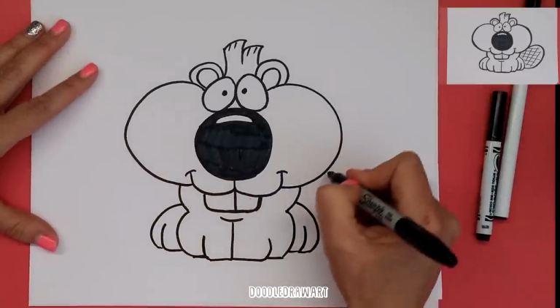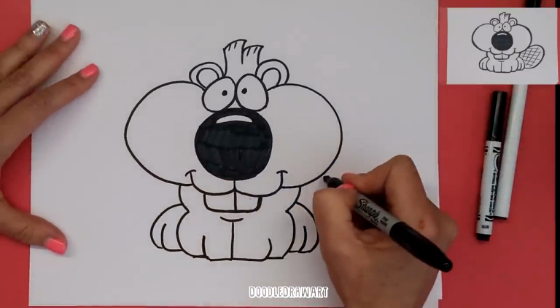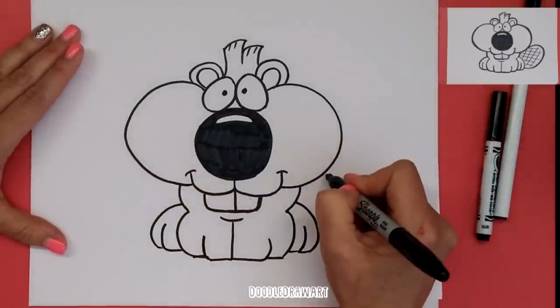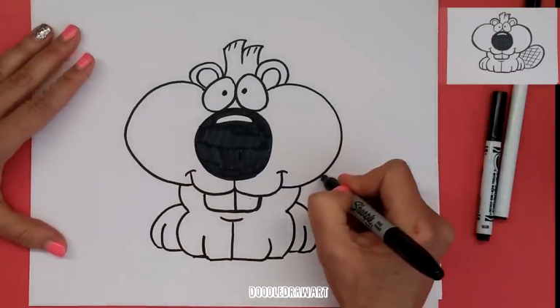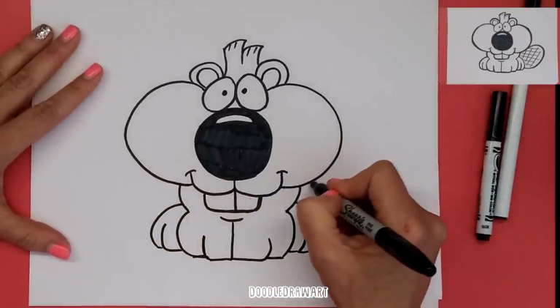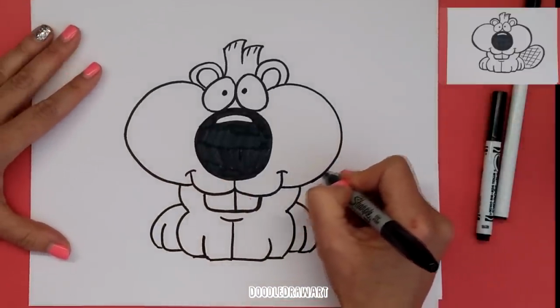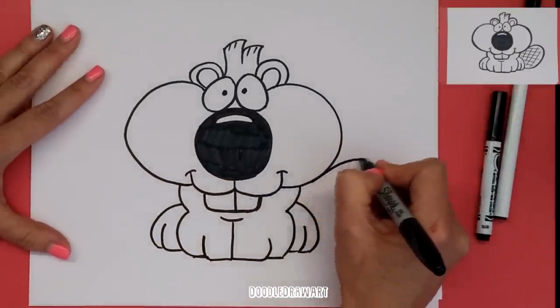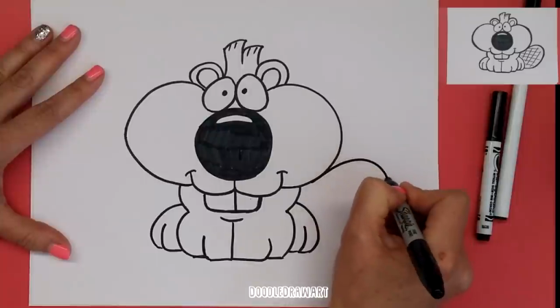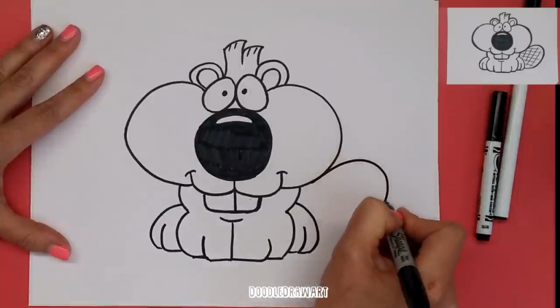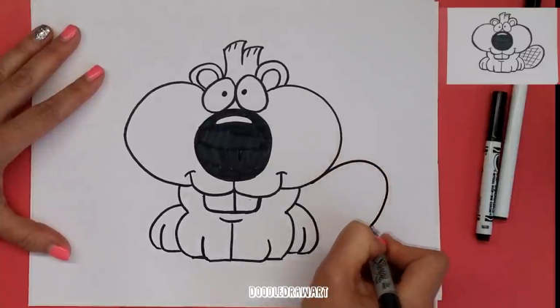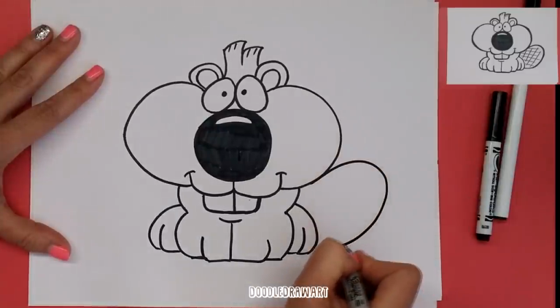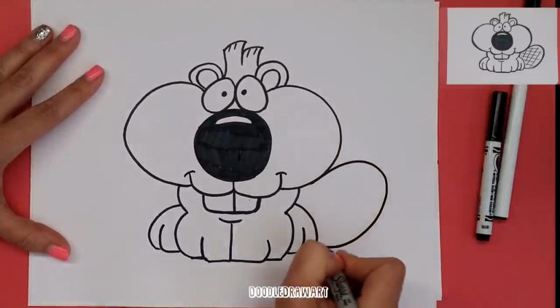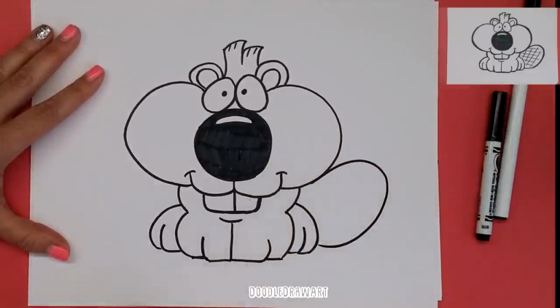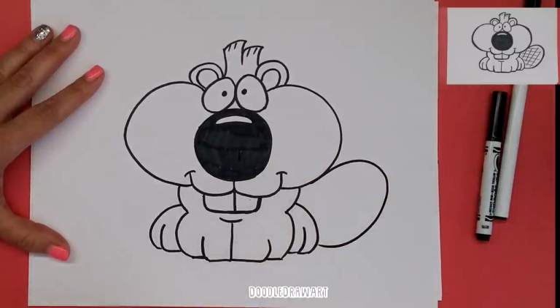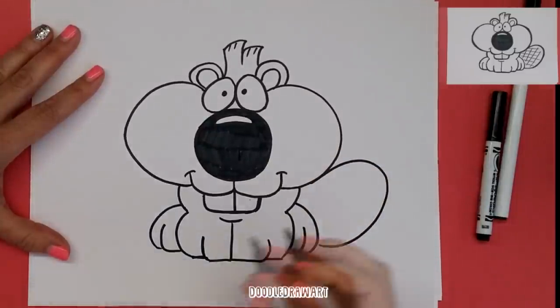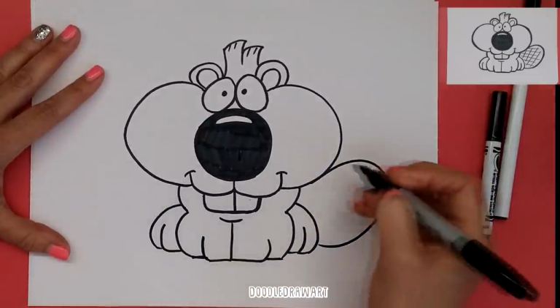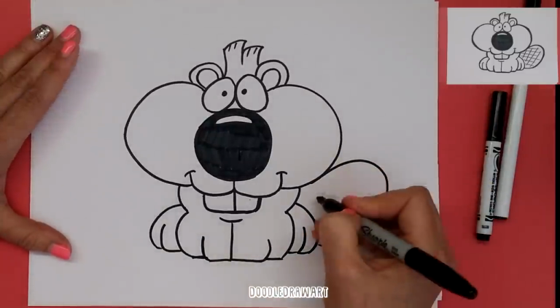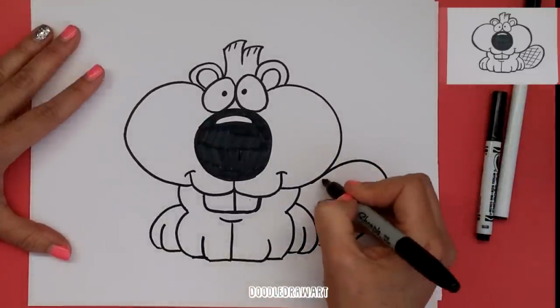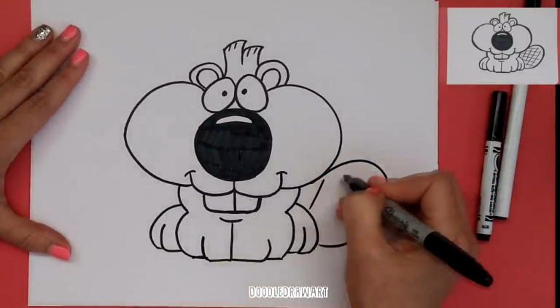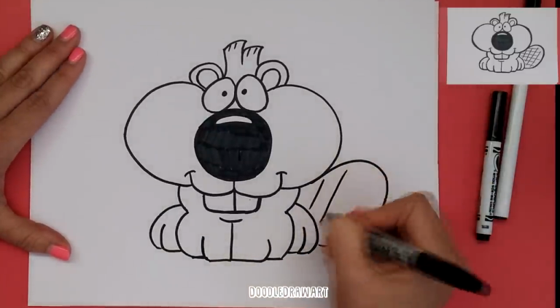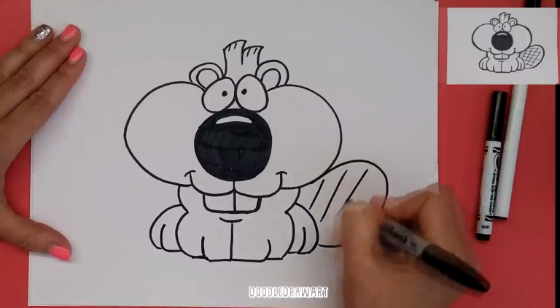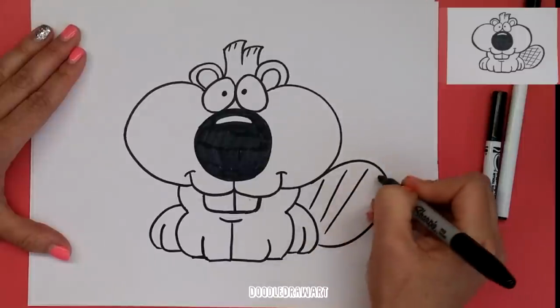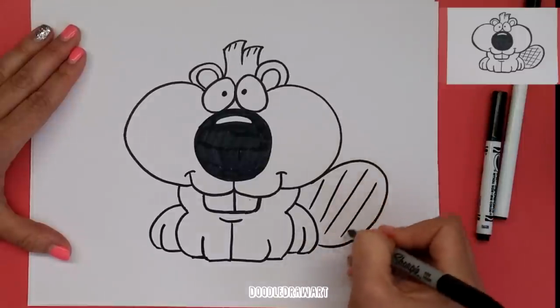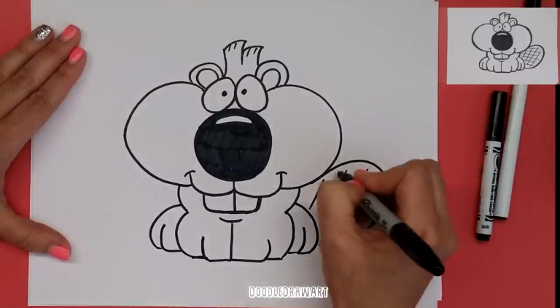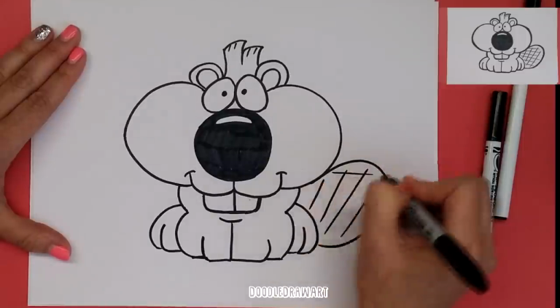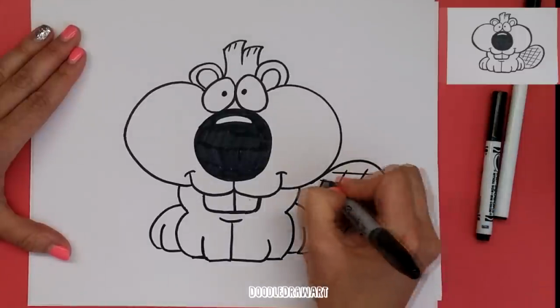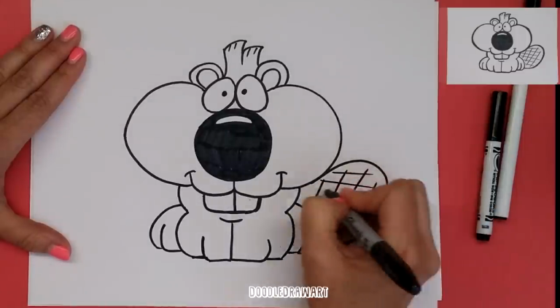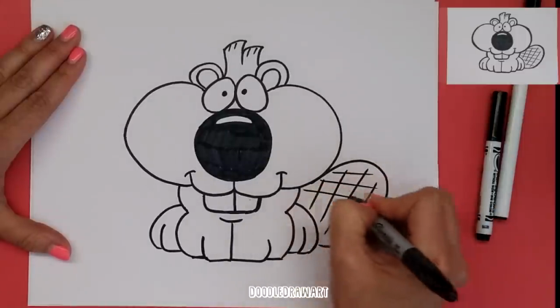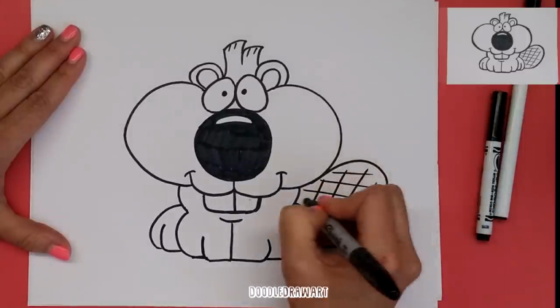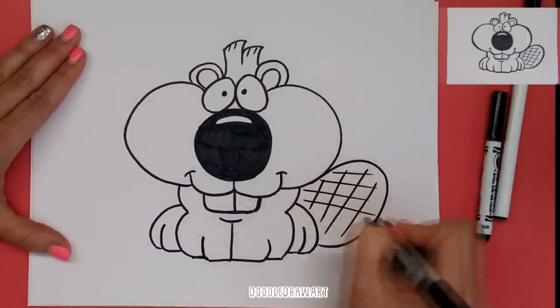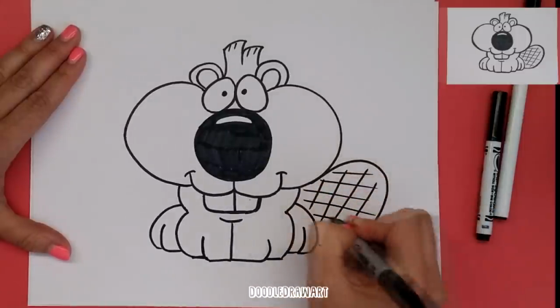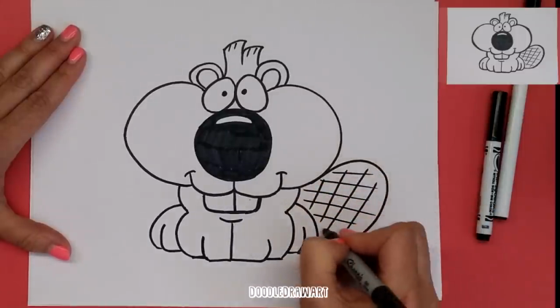So we'll put his tail on this side. It's going to make a really big floppy tail like this. And what's going to make it look like a beaver is we're going to draw the texture of his beaver tail.